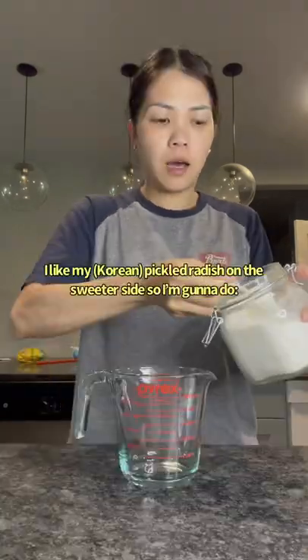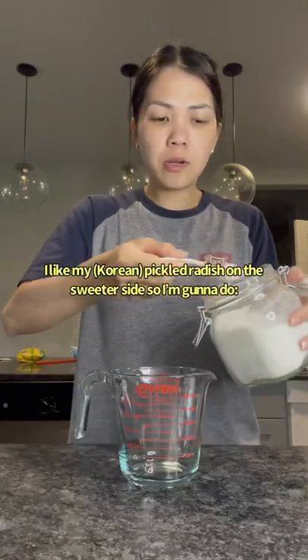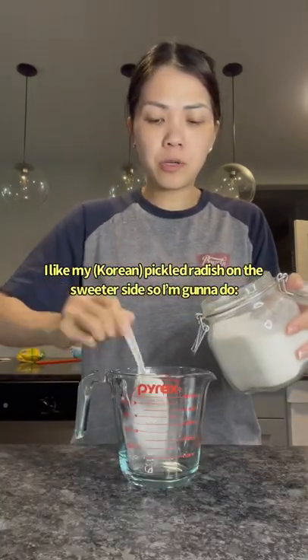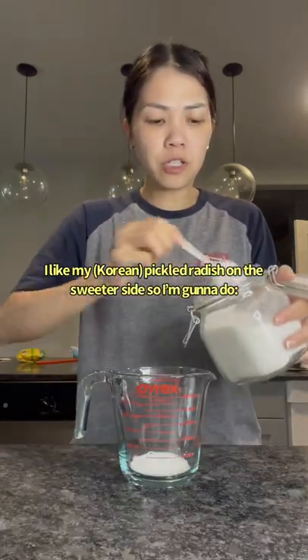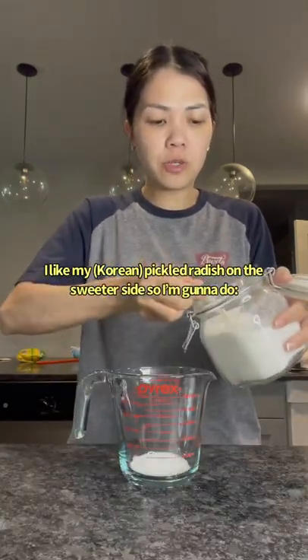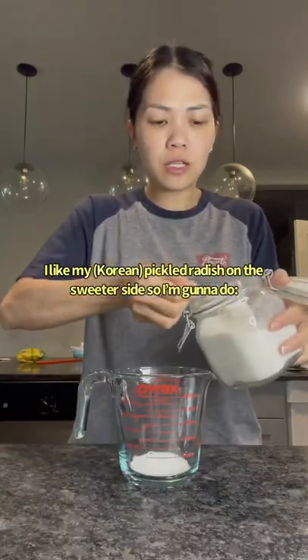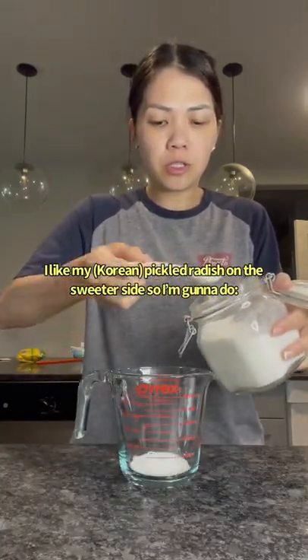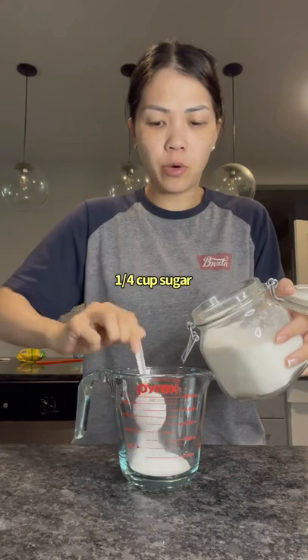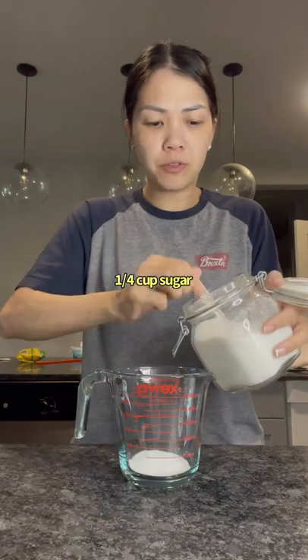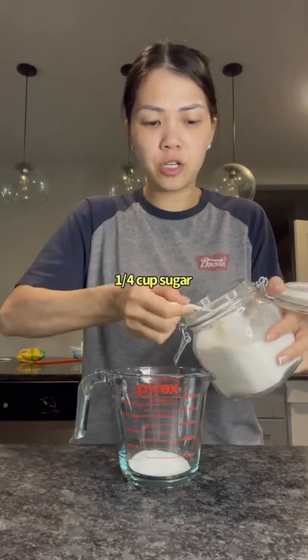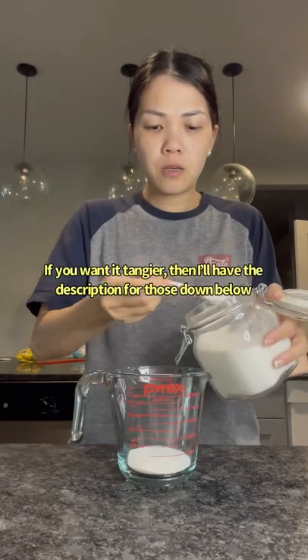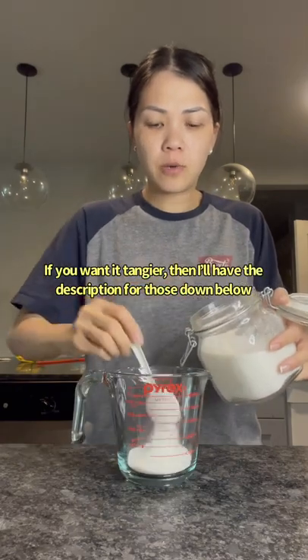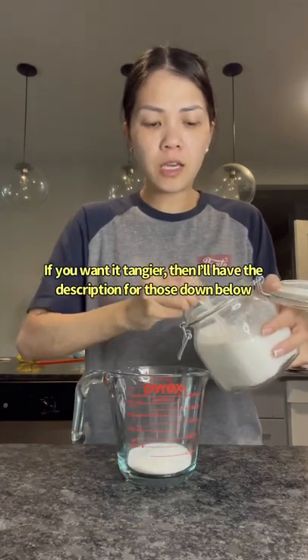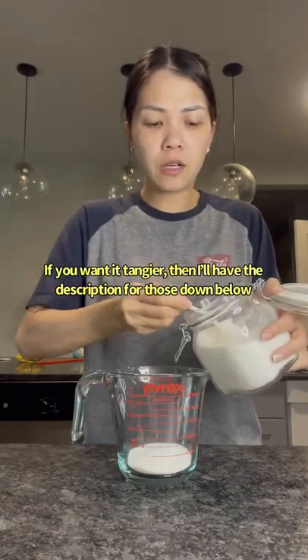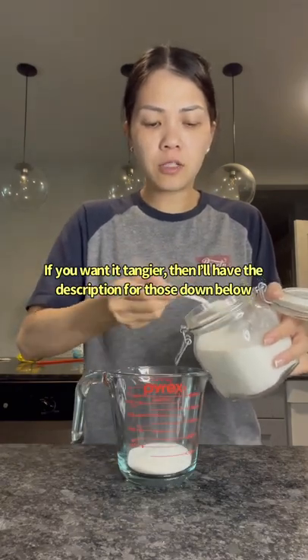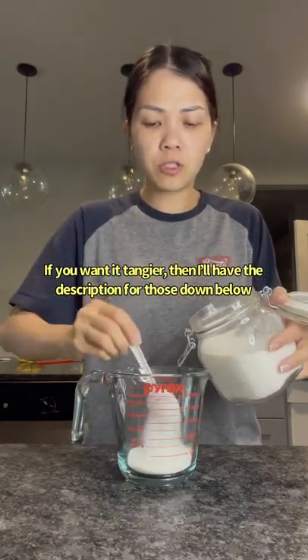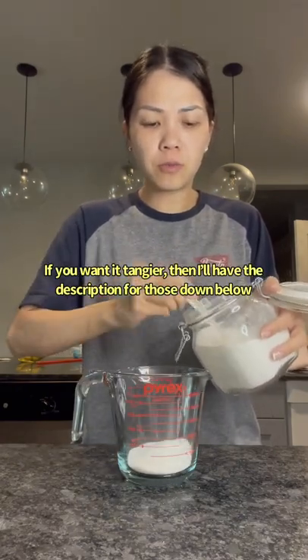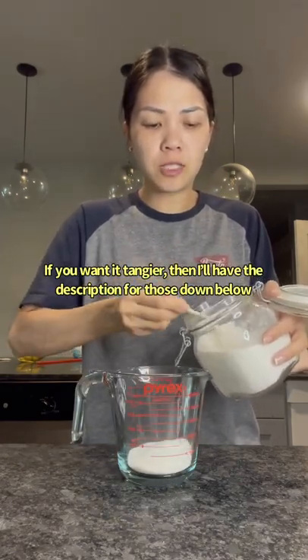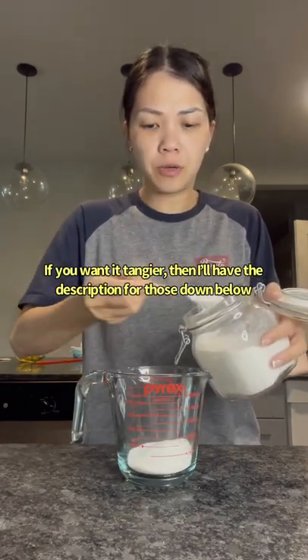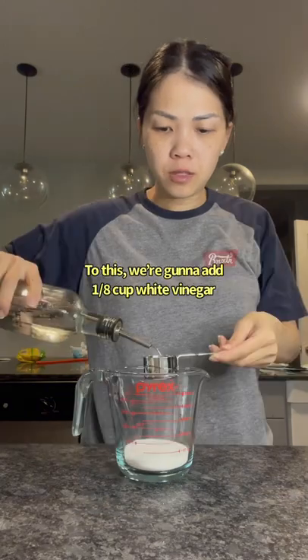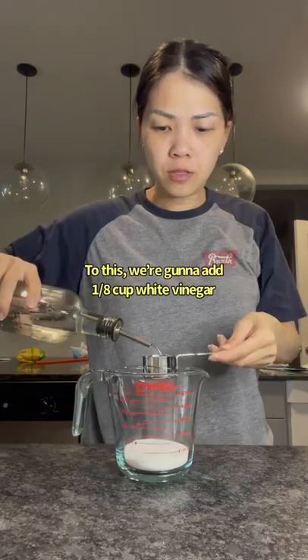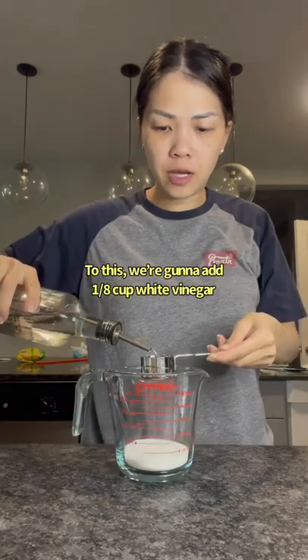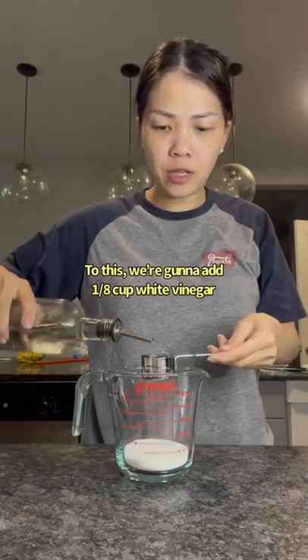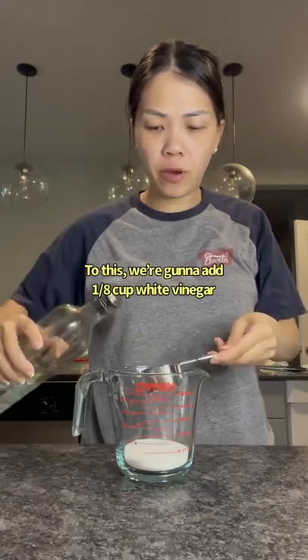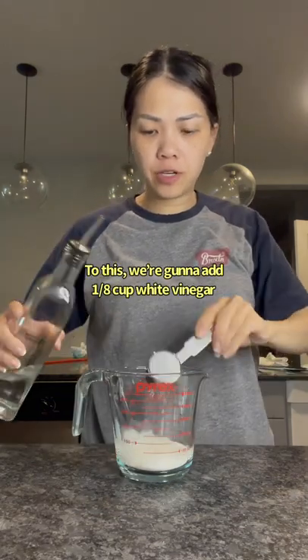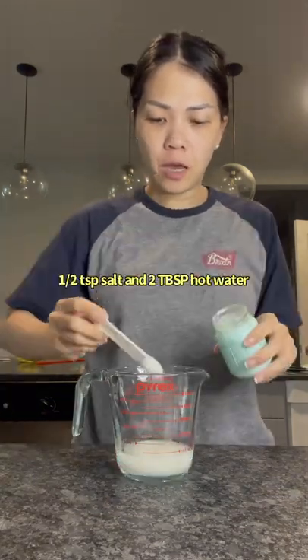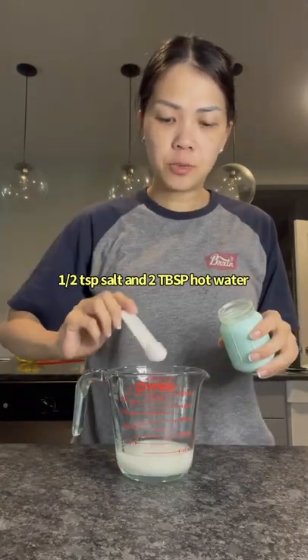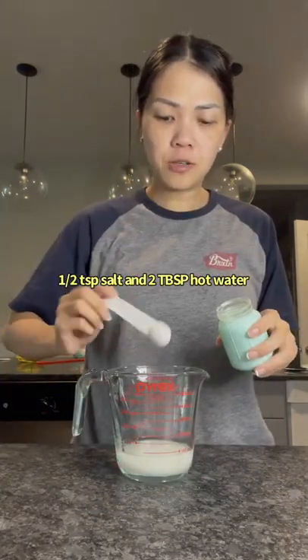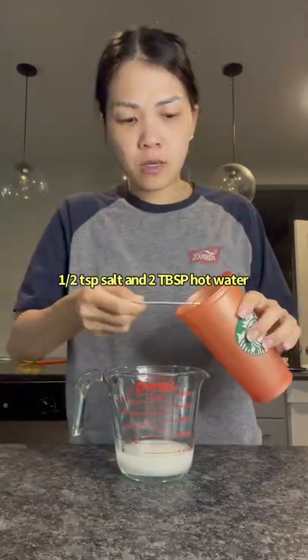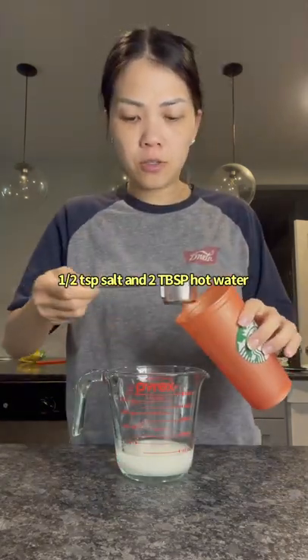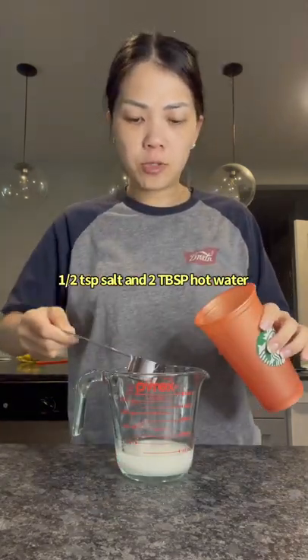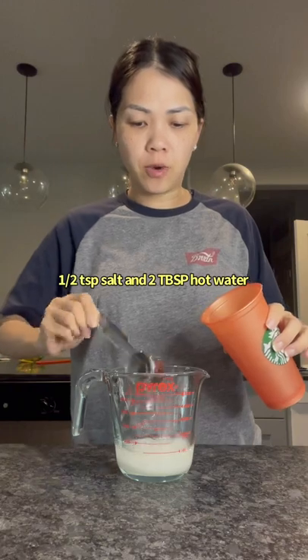I like my Korean pickled radish on the sweeter side, so I'm going to do a quarter cup of sugar. If you want it tangier, I'll have the descriptions for those measurements down below. To this, we're going to add 1 1/8 cup of white vinegar, half a teaspoon of salt, and two tablespoons of hot water.